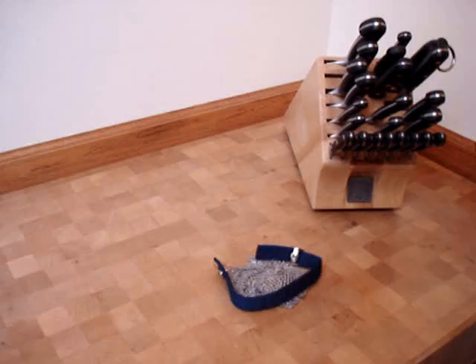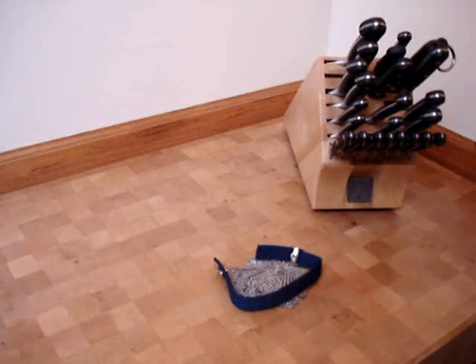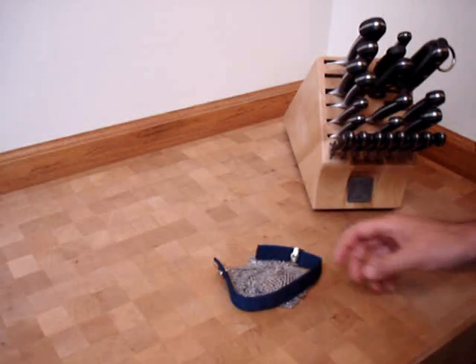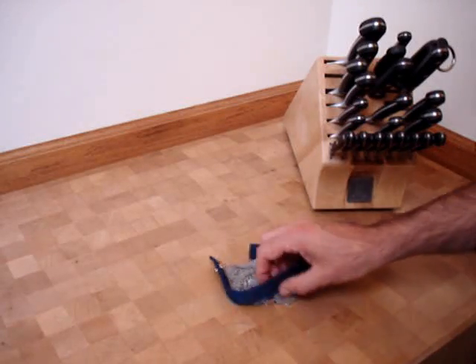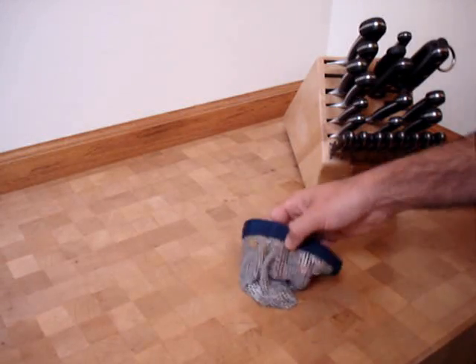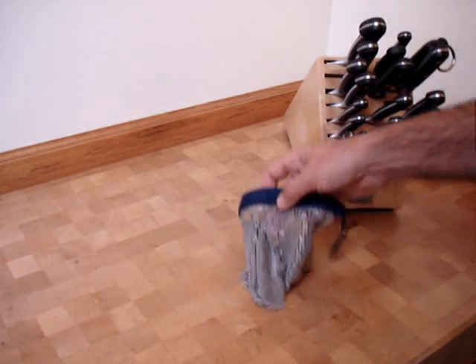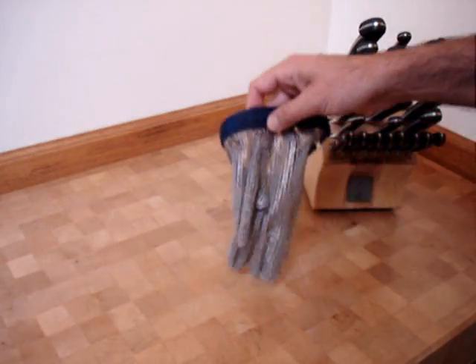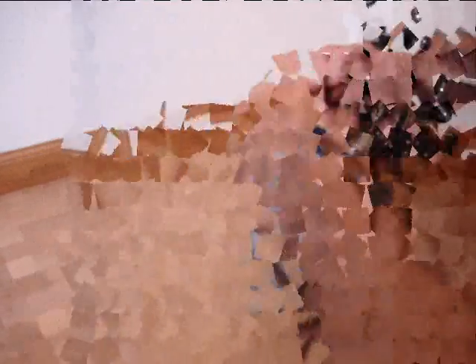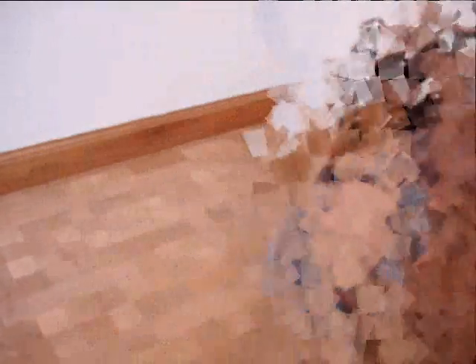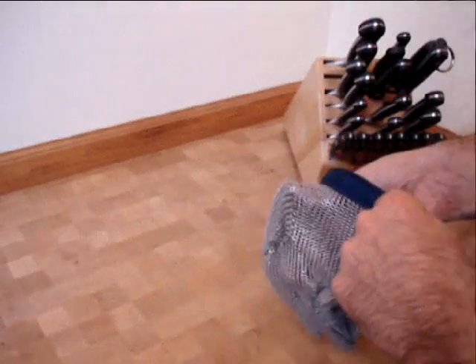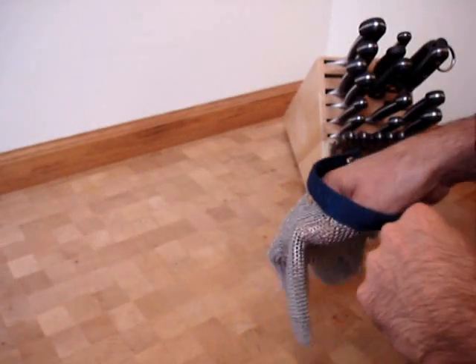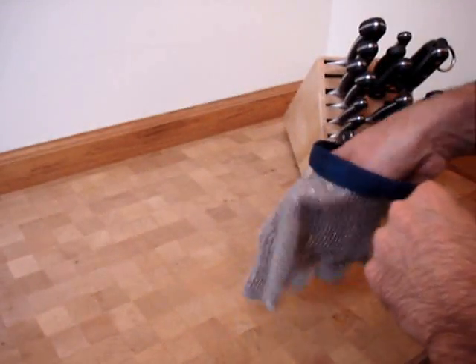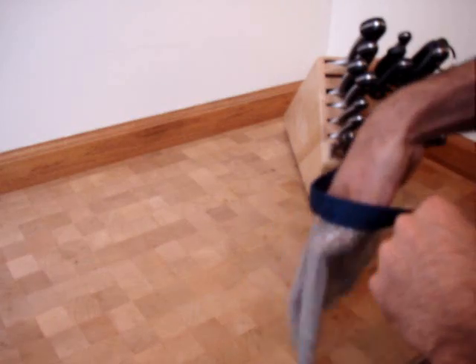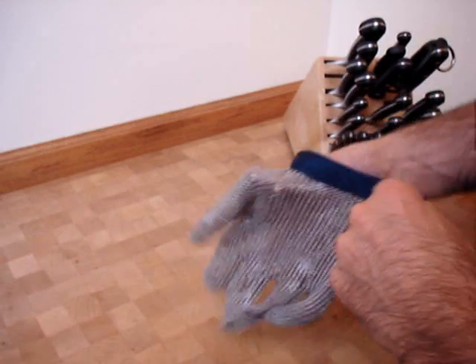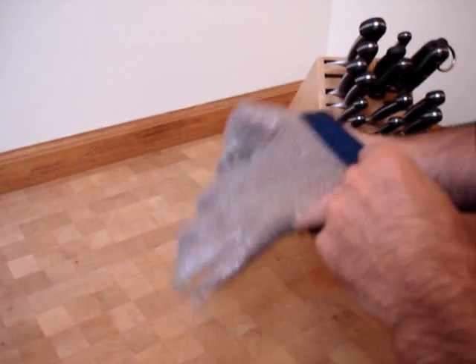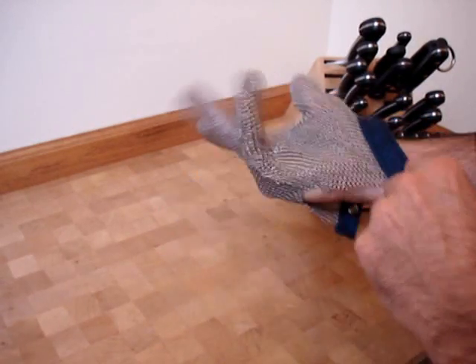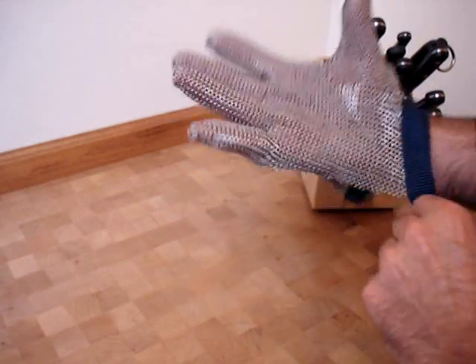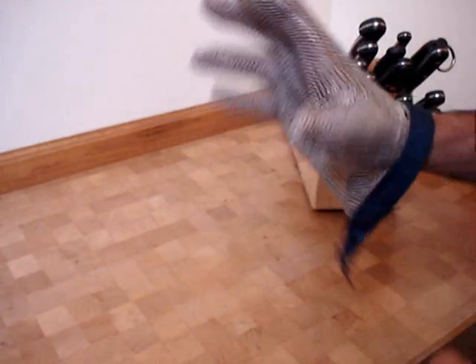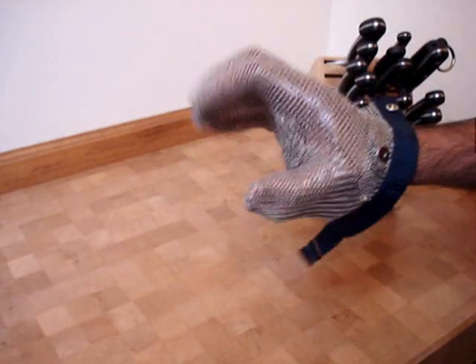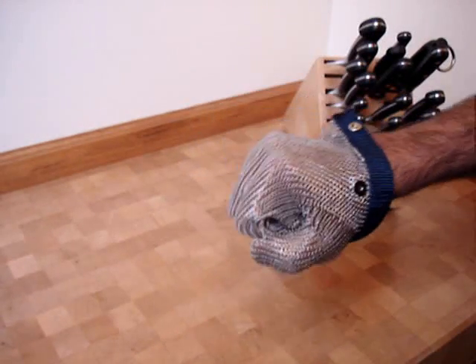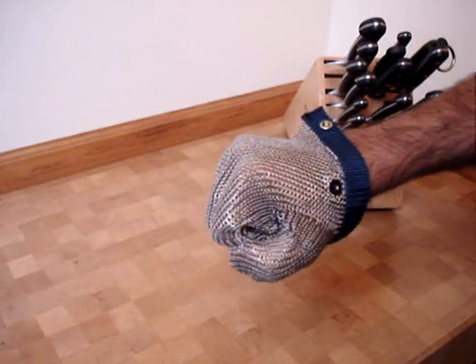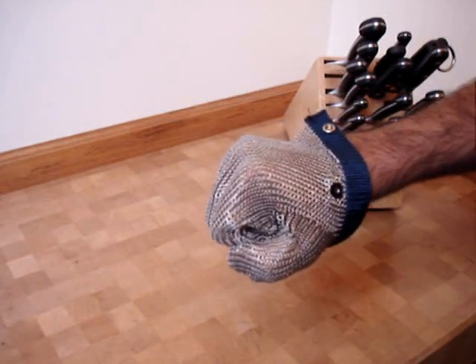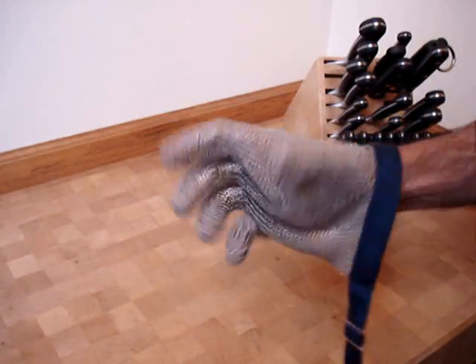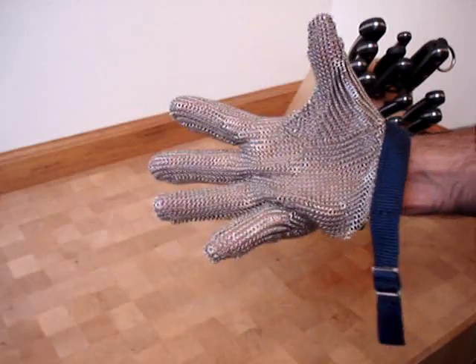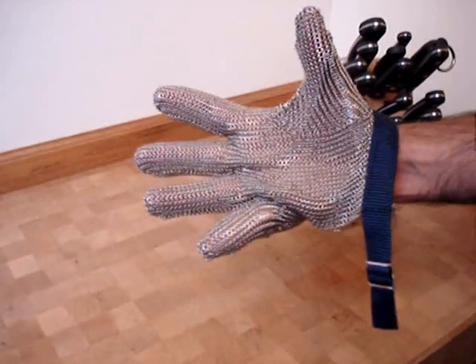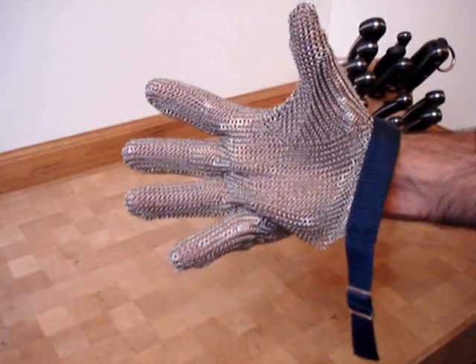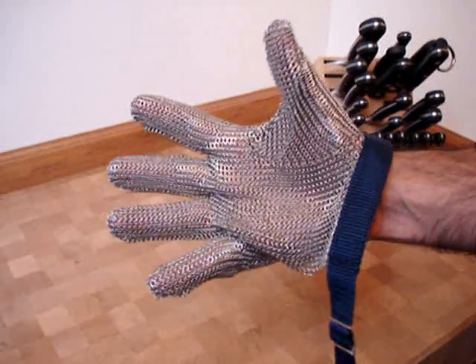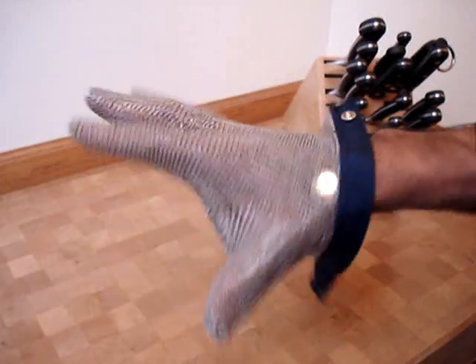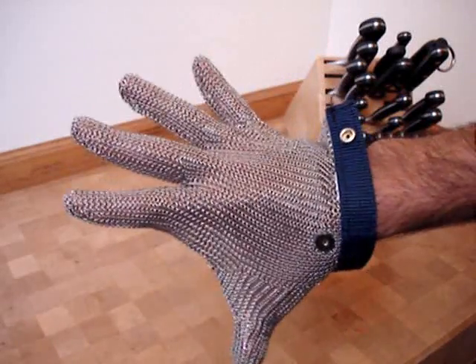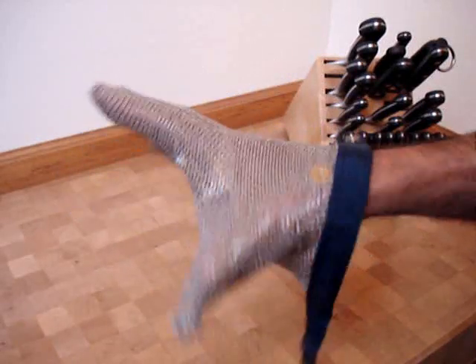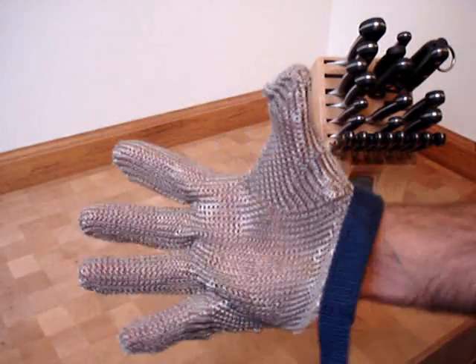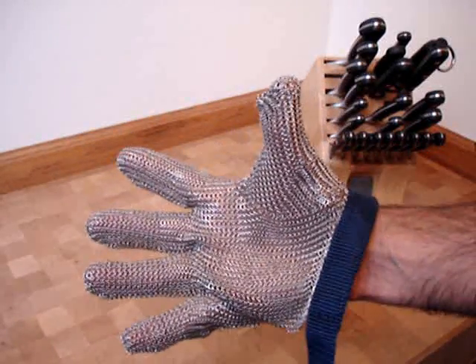Hello there. This is Chef Giovanni. Today I'm going to show you one of my toys. This is a braided stainless steel cut glove used by butchers. It's an amazing product.